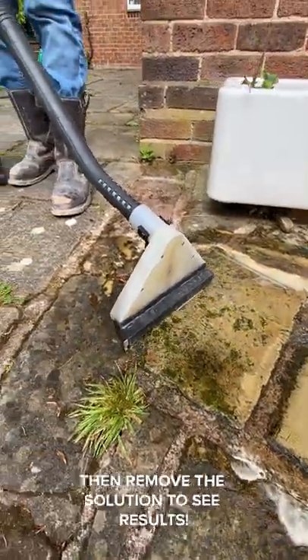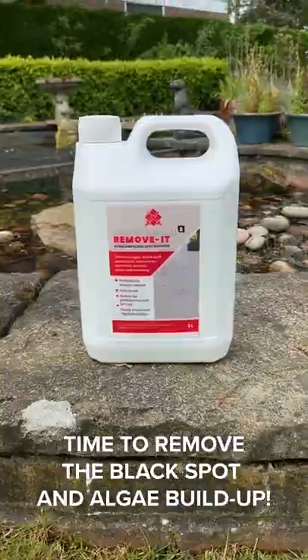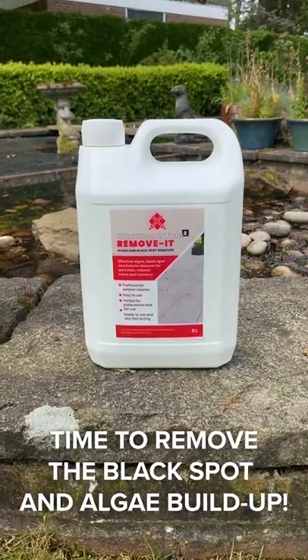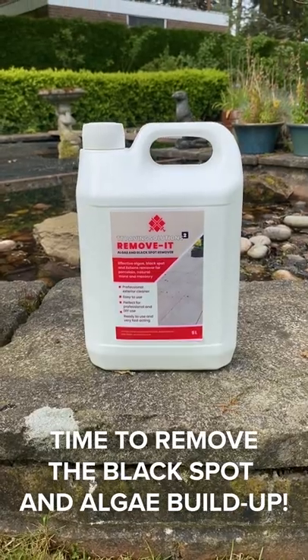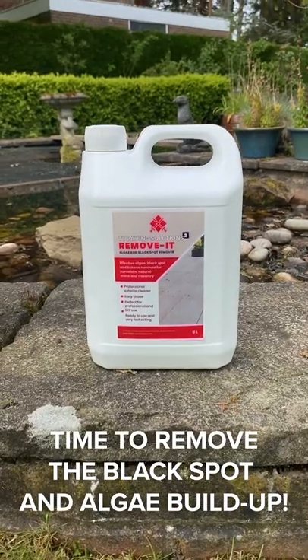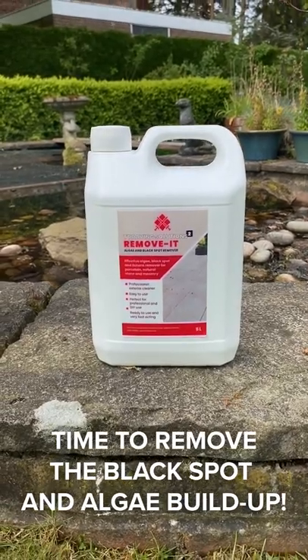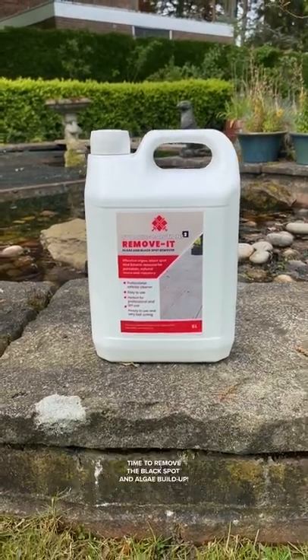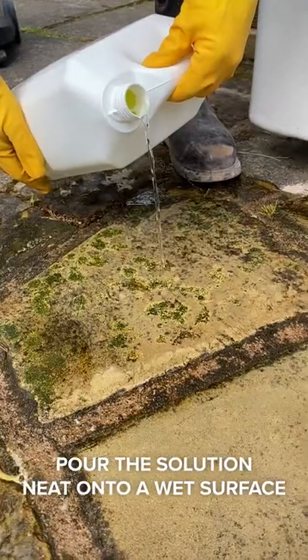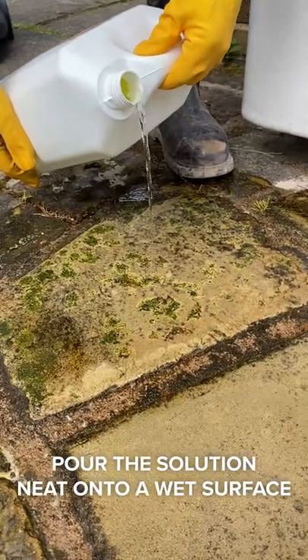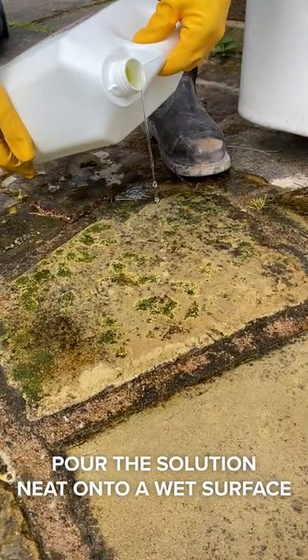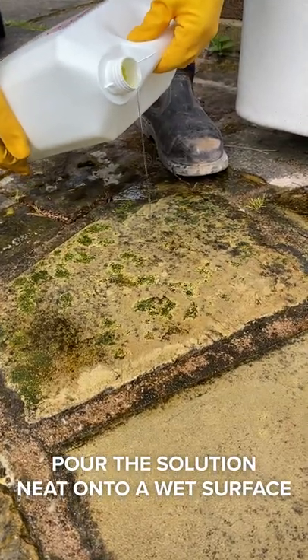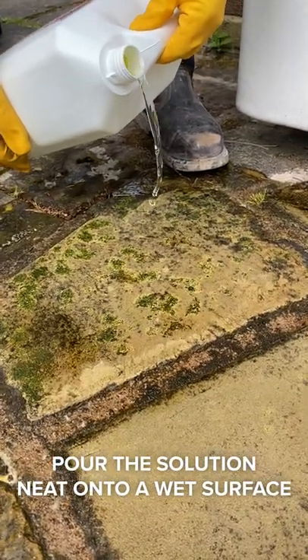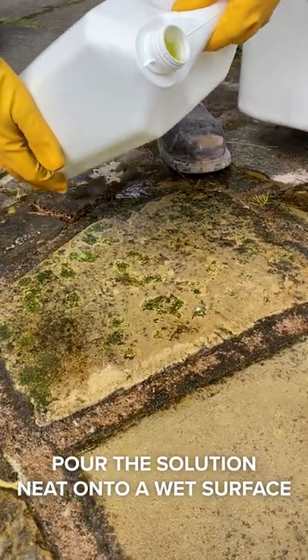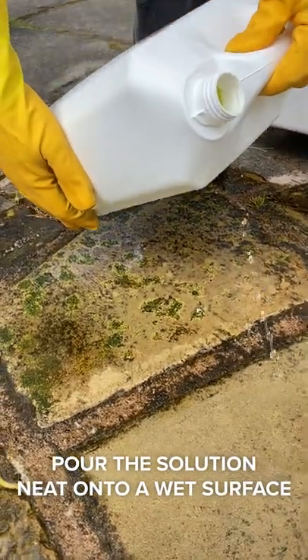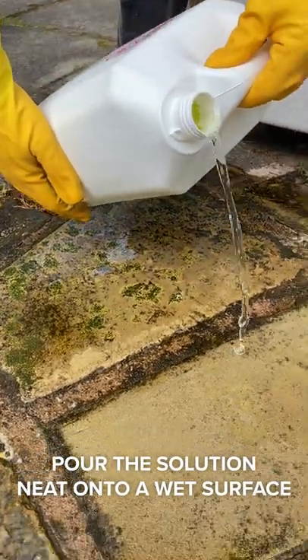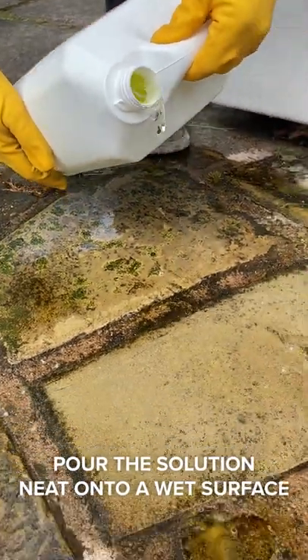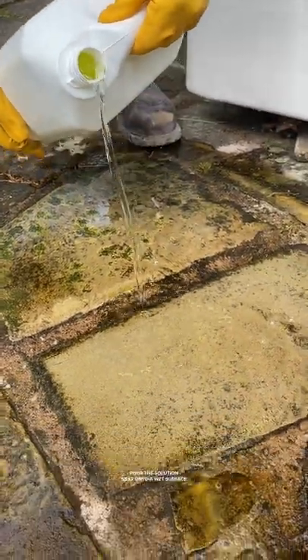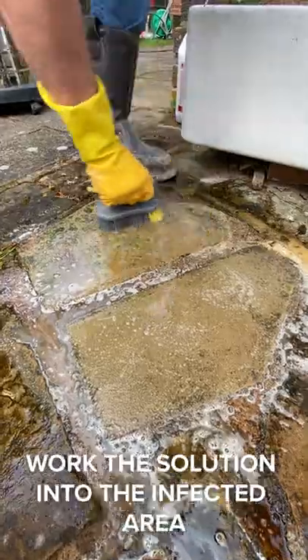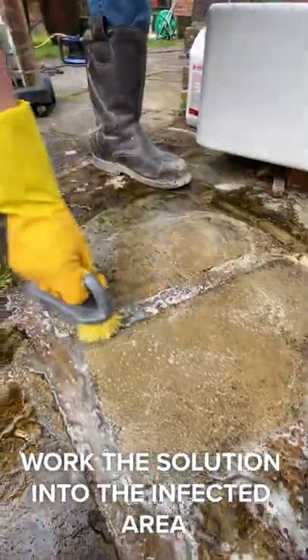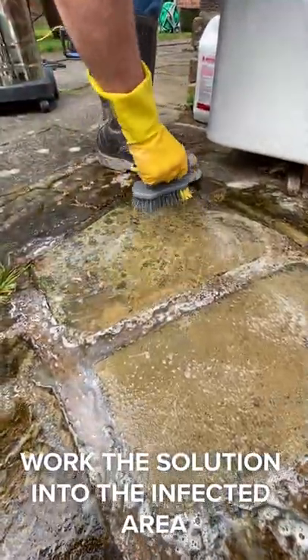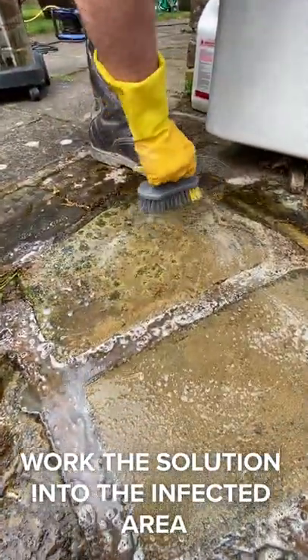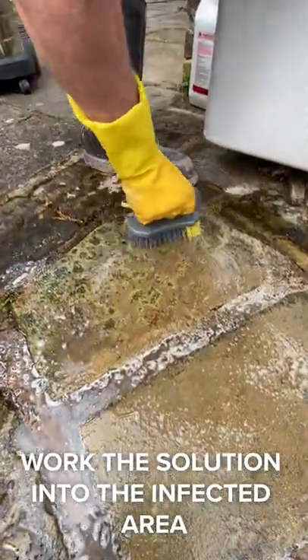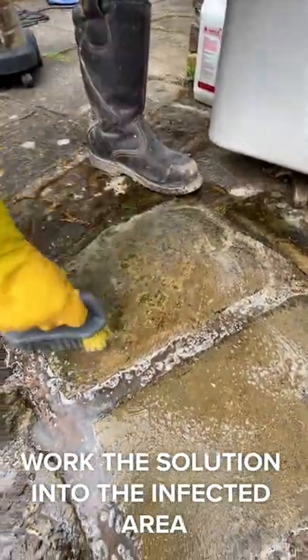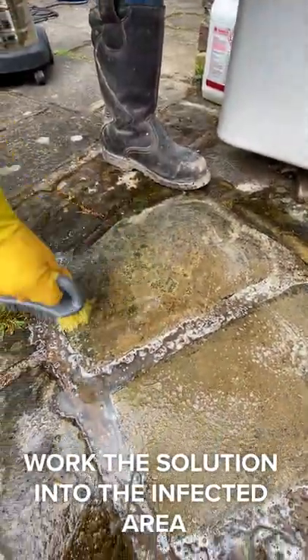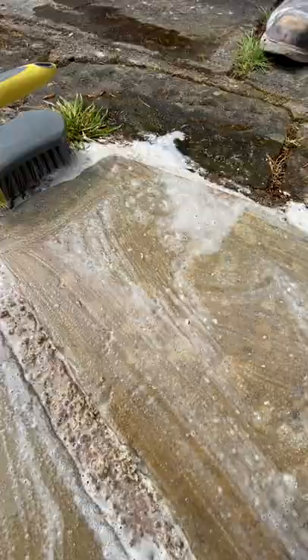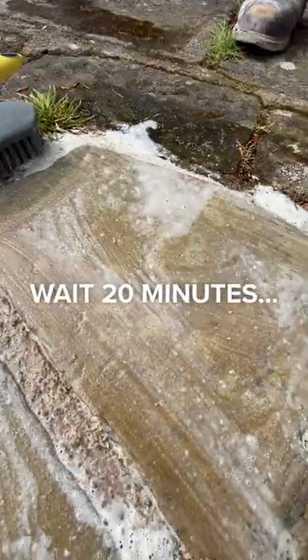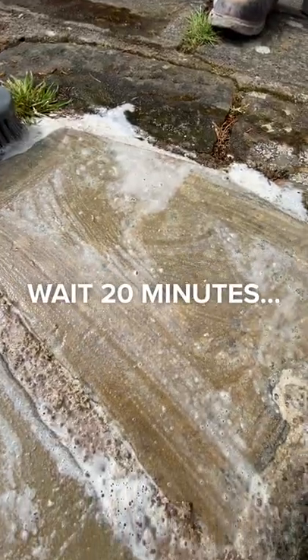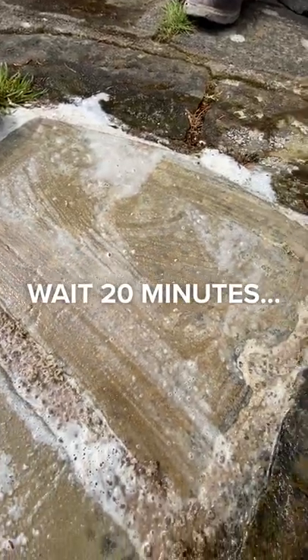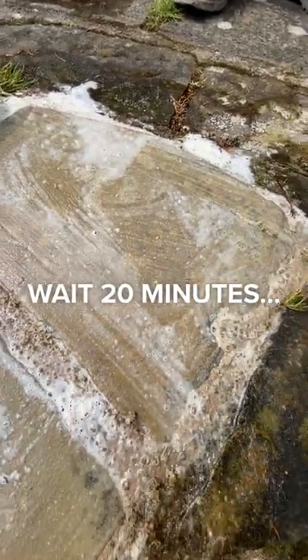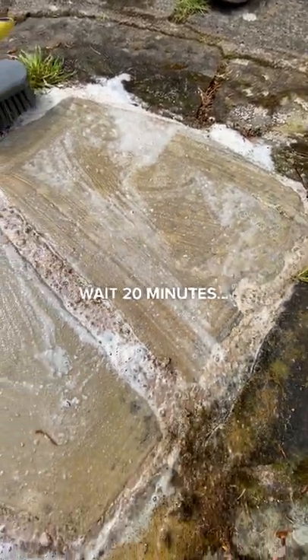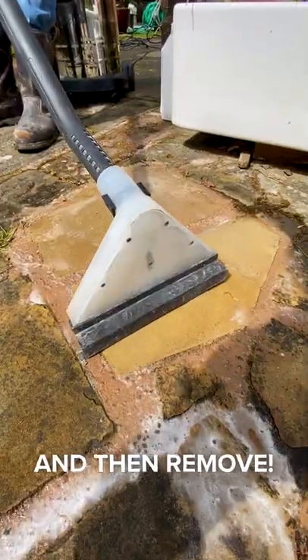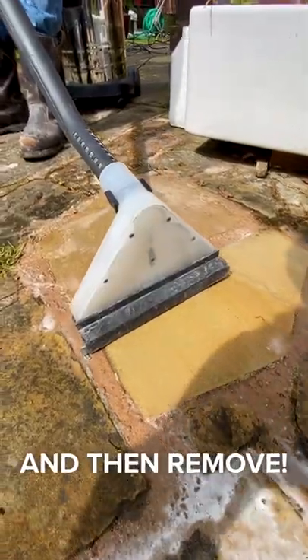Time to remove the algae and black spot. Pour the solution neat onto a wet surface. Work the solution into the area, wait 20 minutes, and then remove.